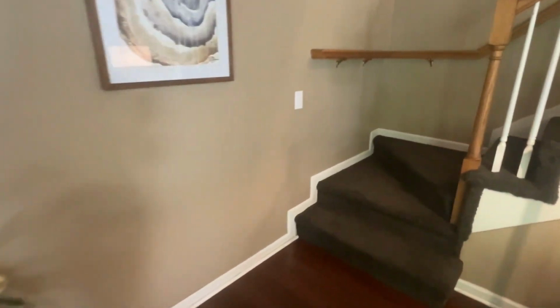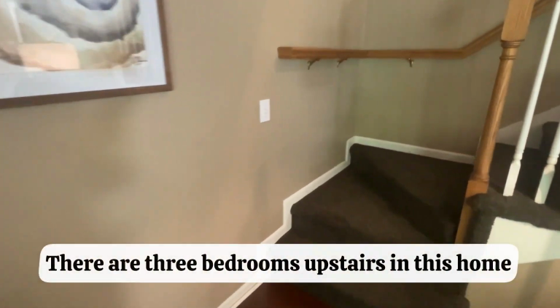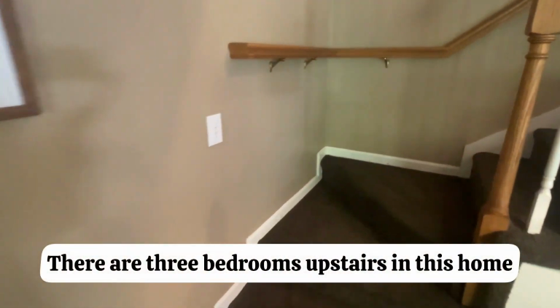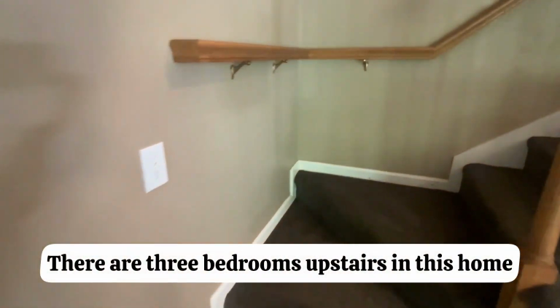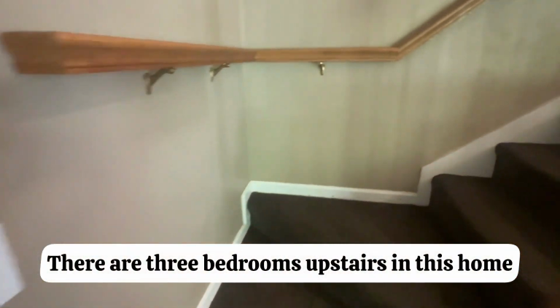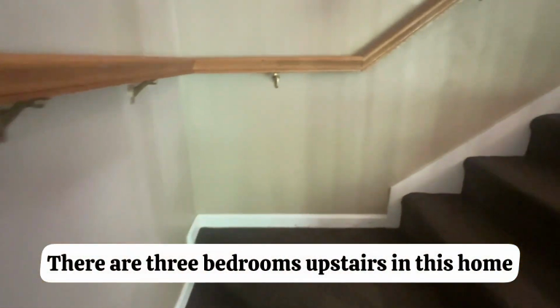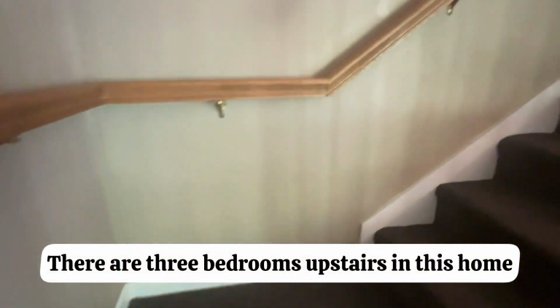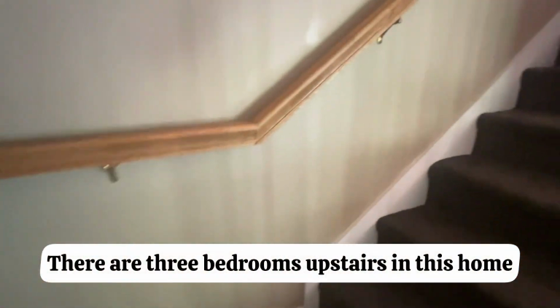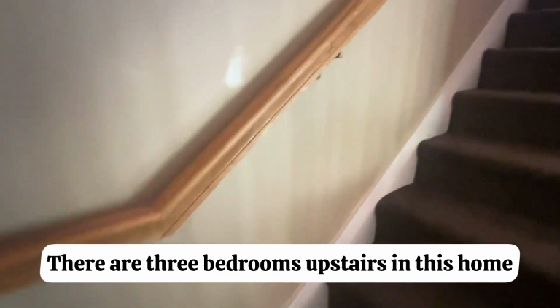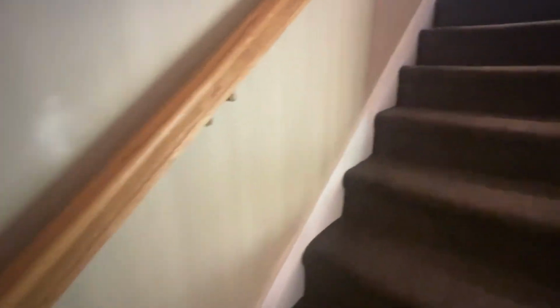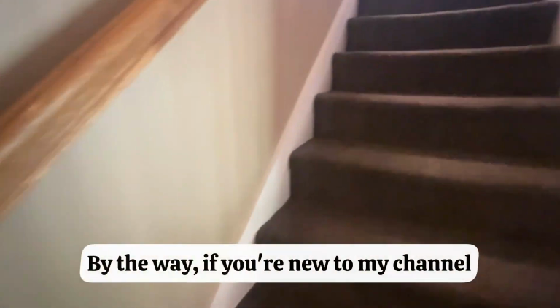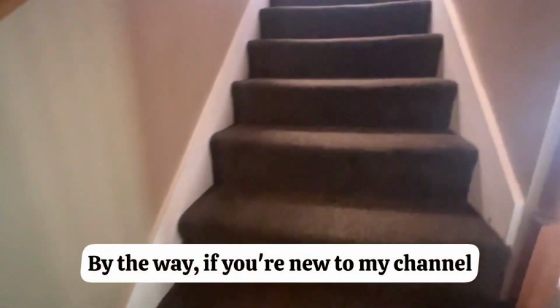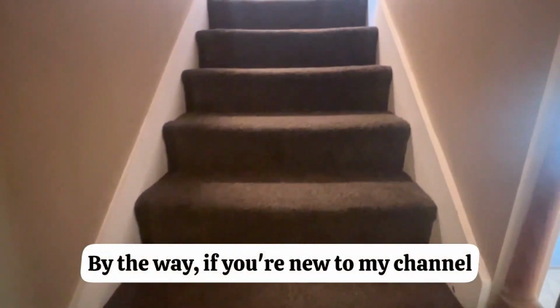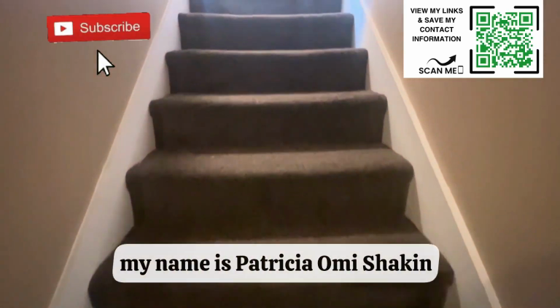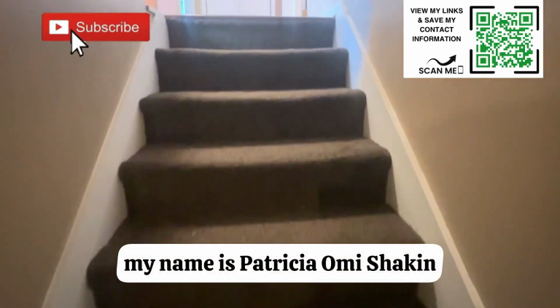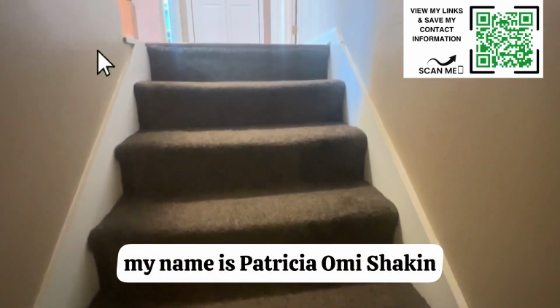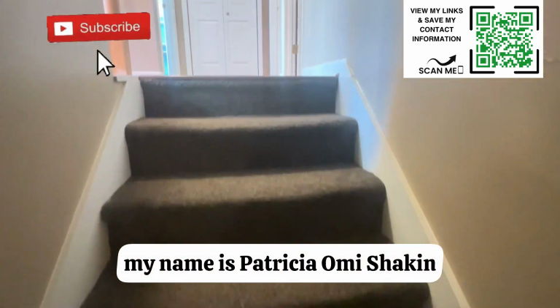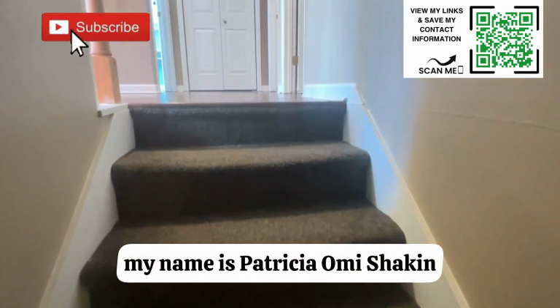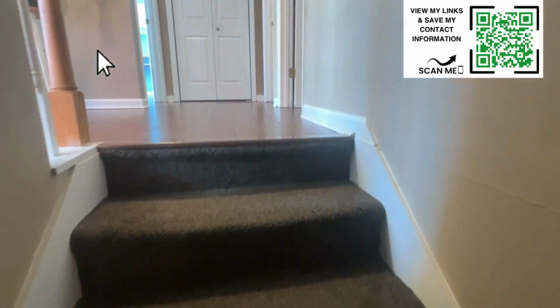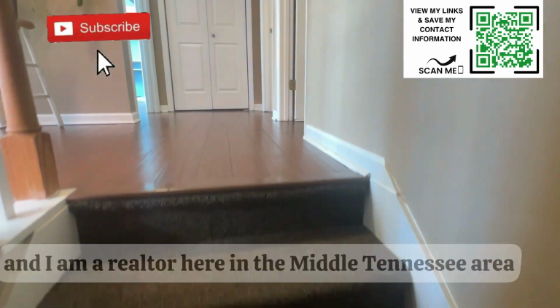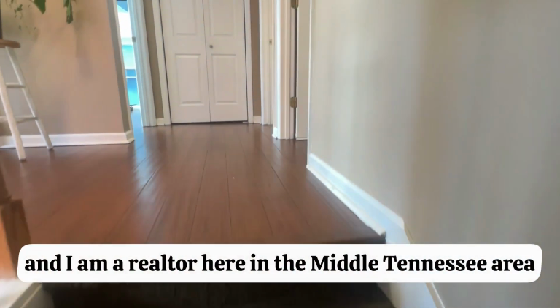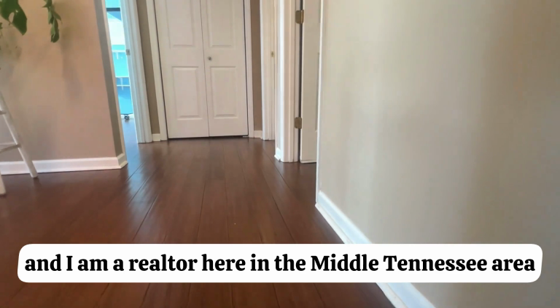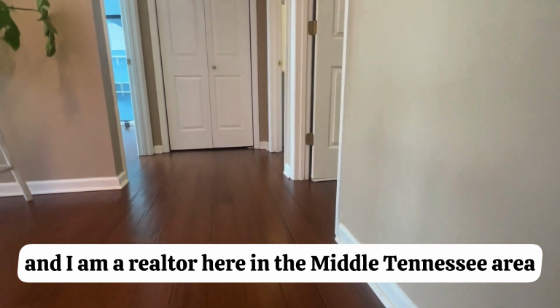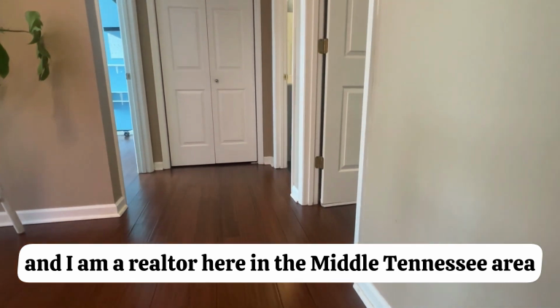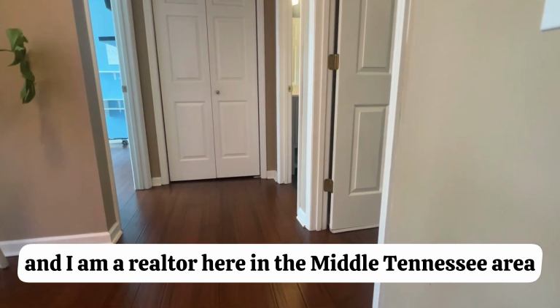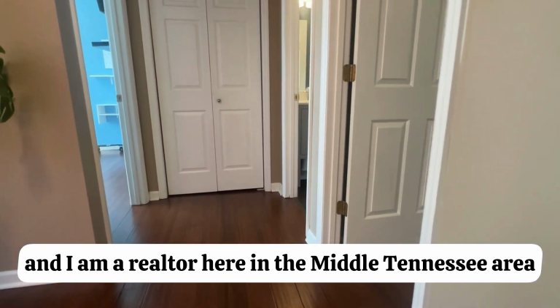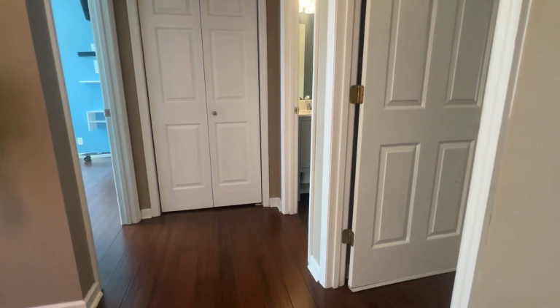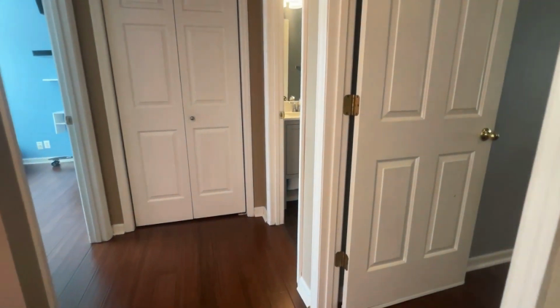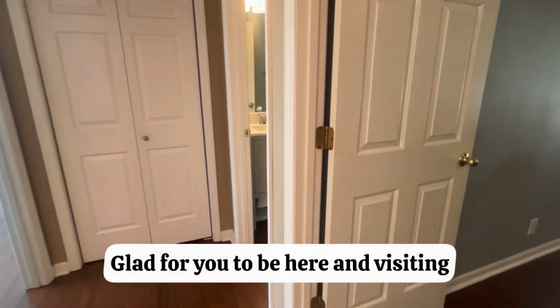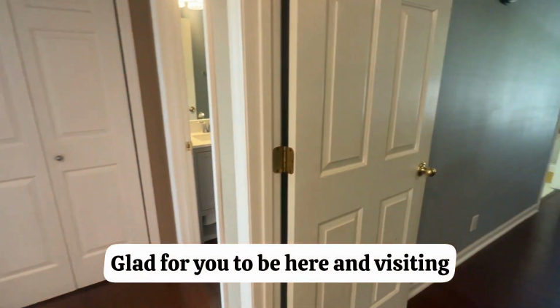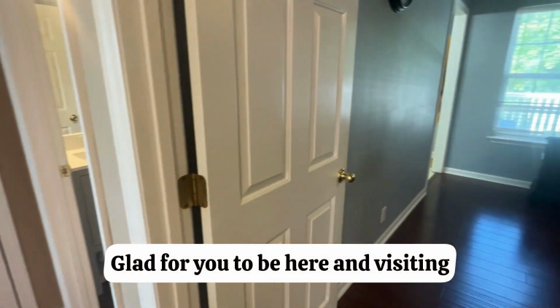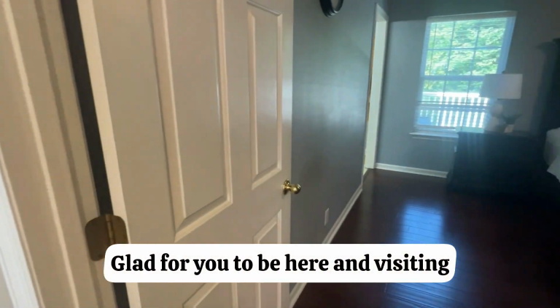There are three bedrooms upstairs in this home. By the way, if you're new to my channel, my name is Patricia Omishakin and I am a realtor here in the Middle Tennessee area. Glad to have you here visiting.